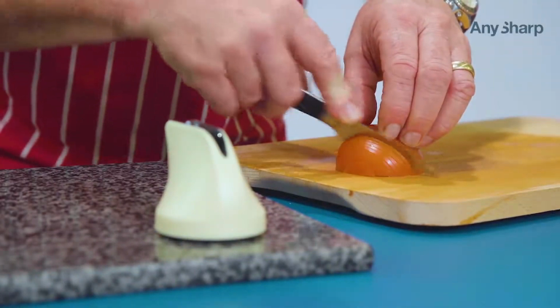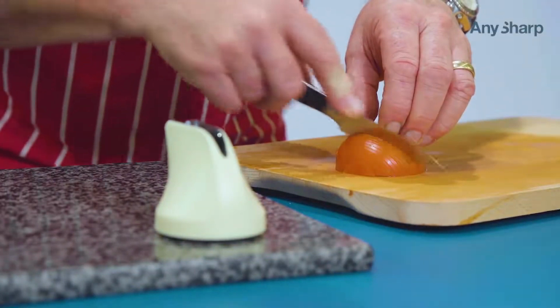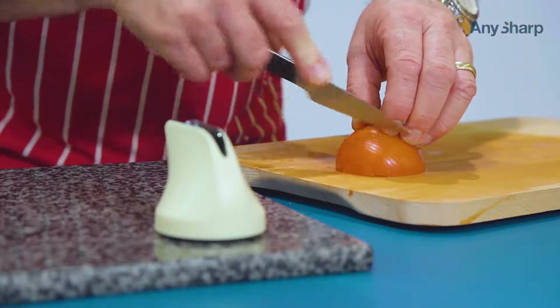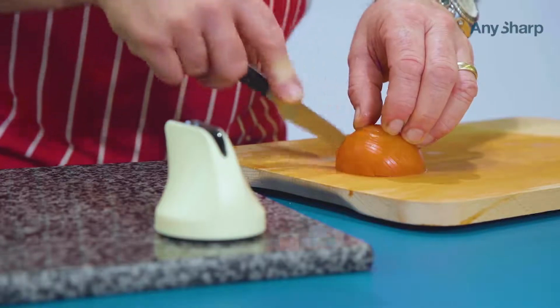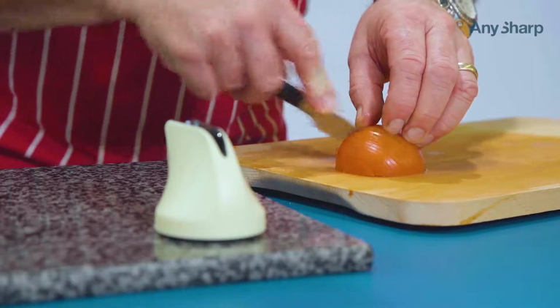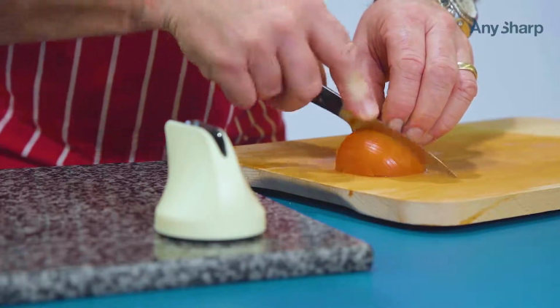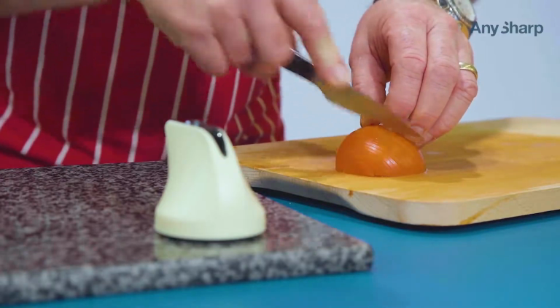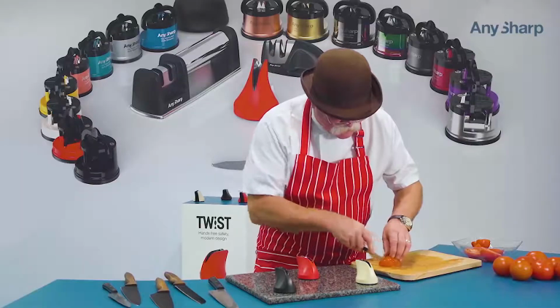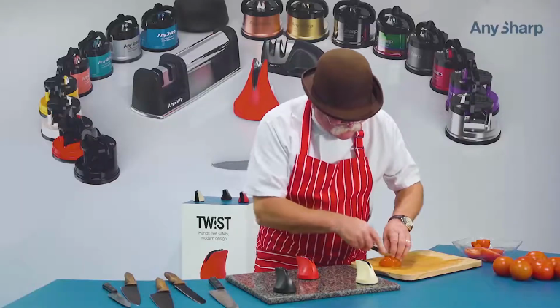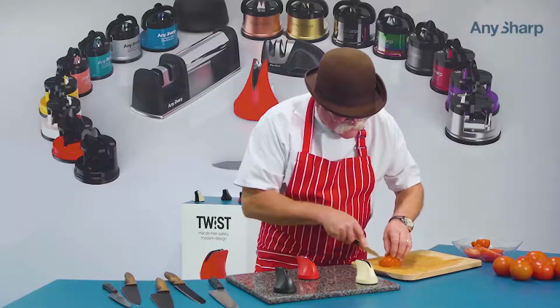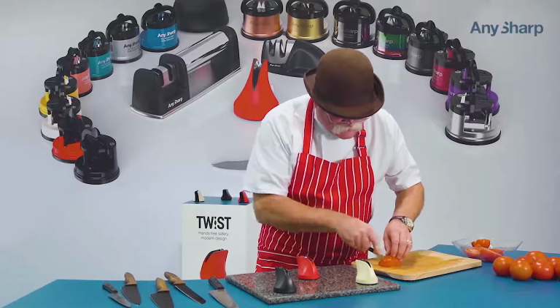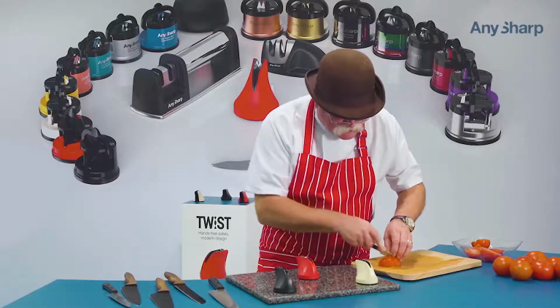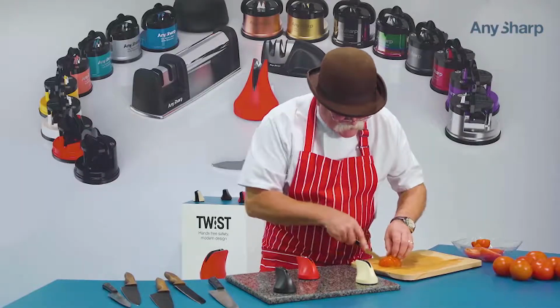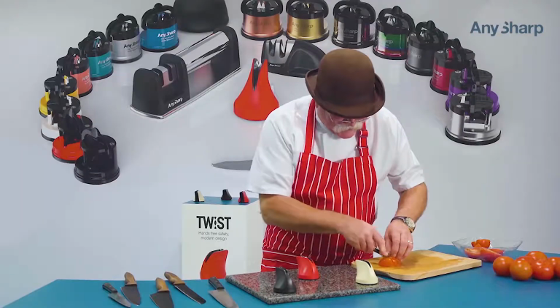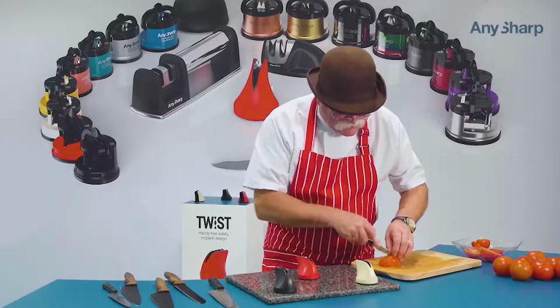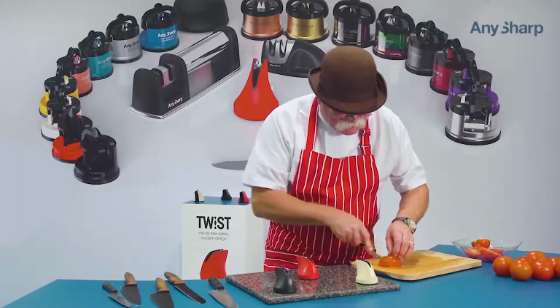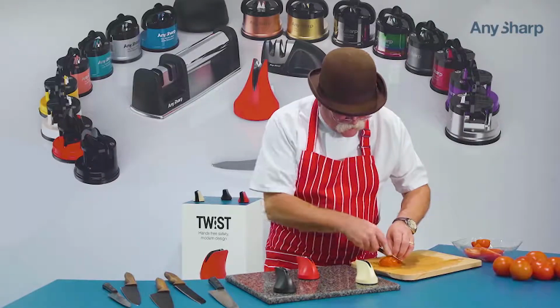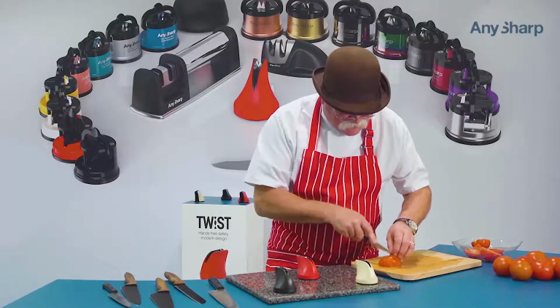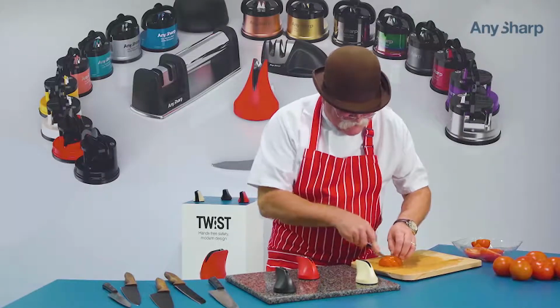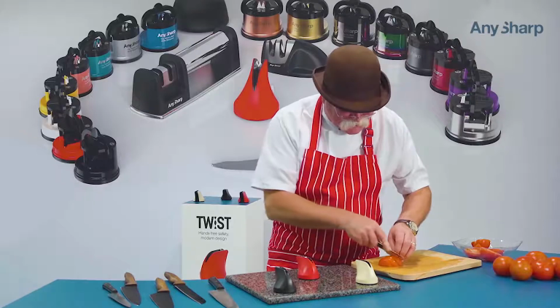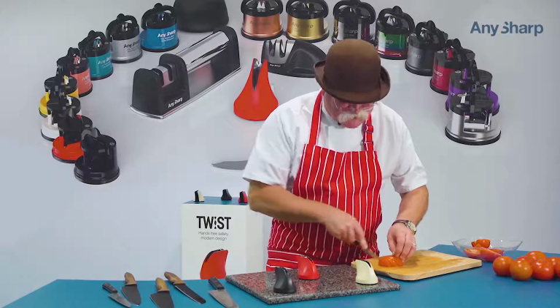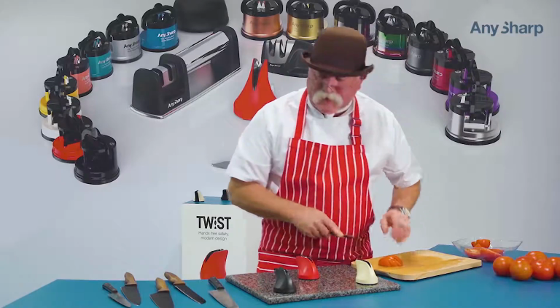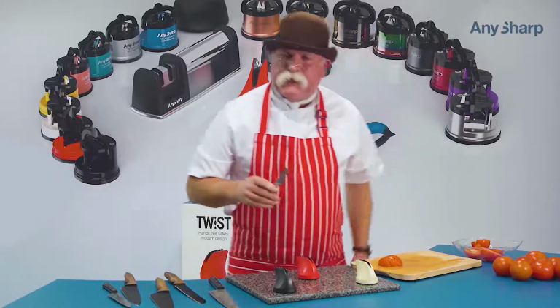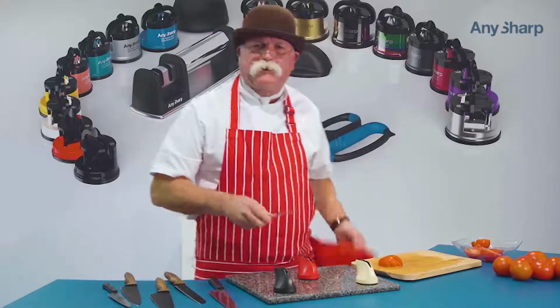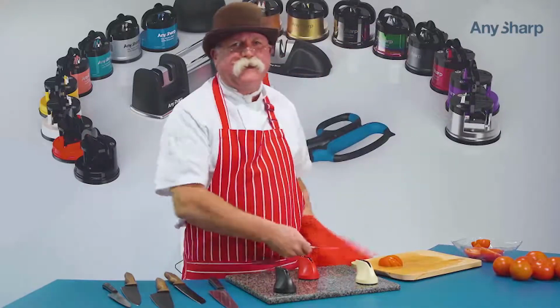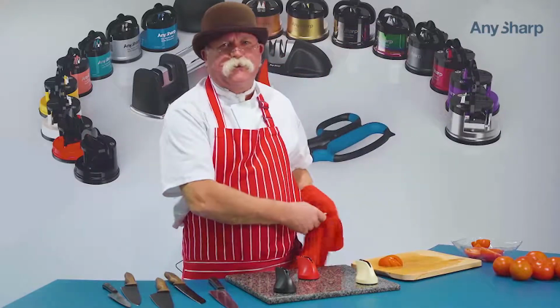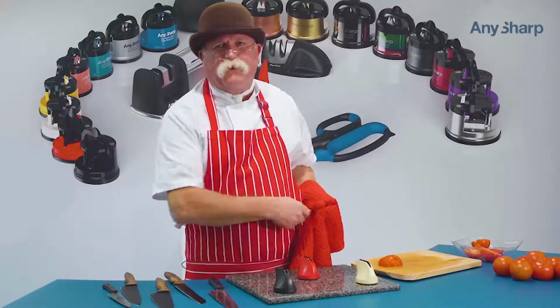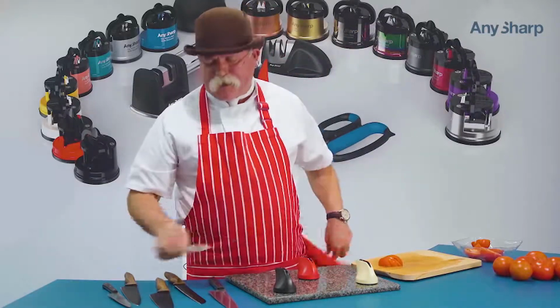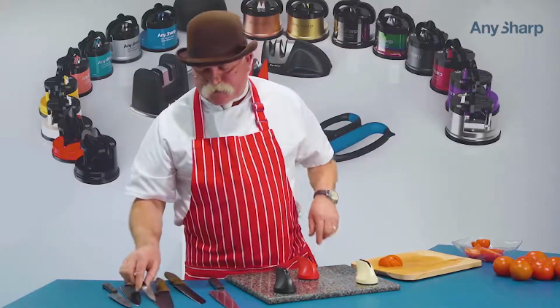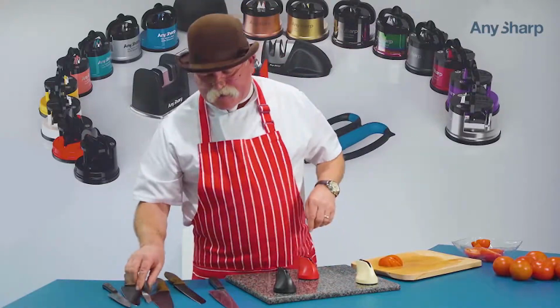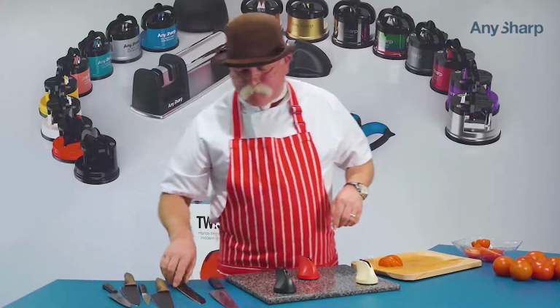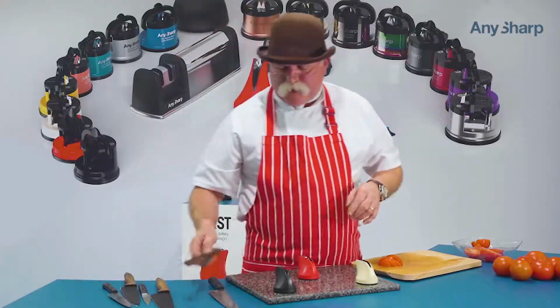Doesn't matter how cheap or inexpensive your knife is, this will sharpen any type of knife, blade, edge or steel, including your fully serrated bread knife.